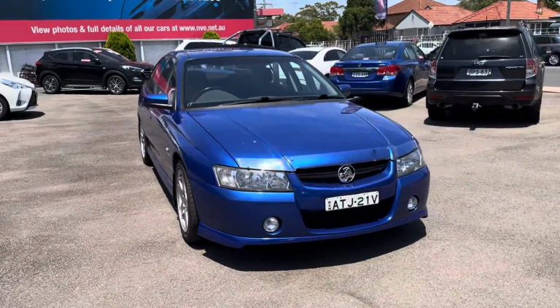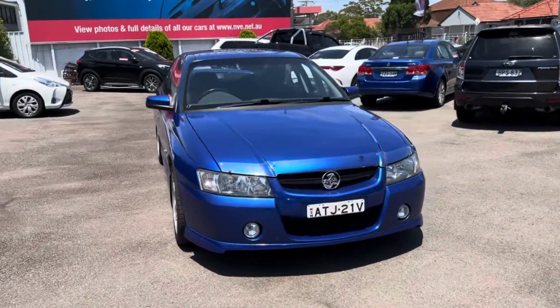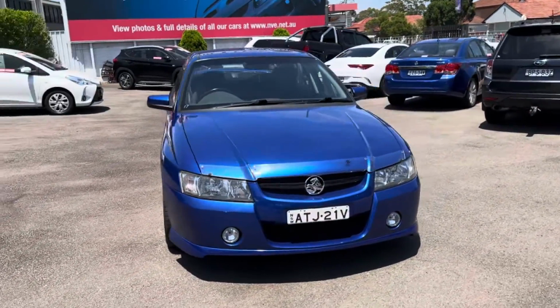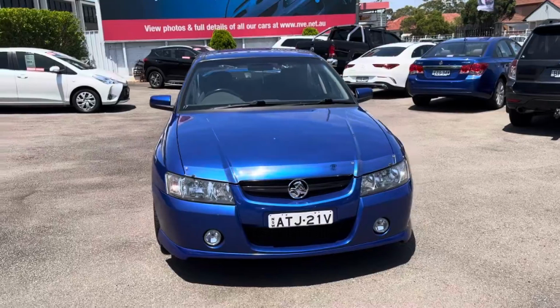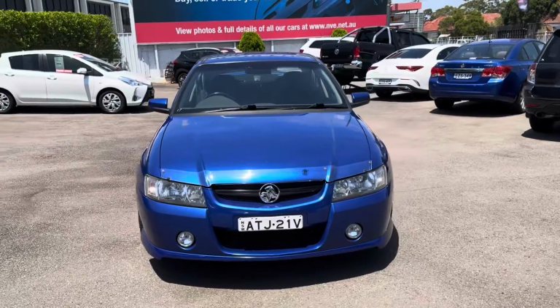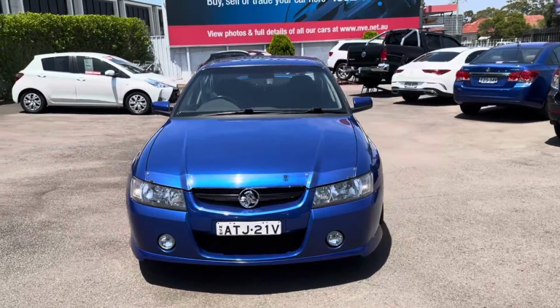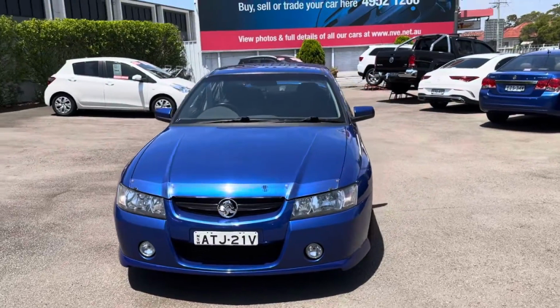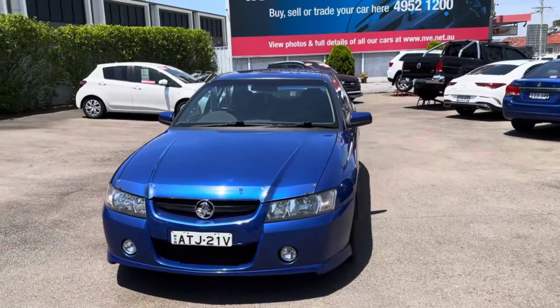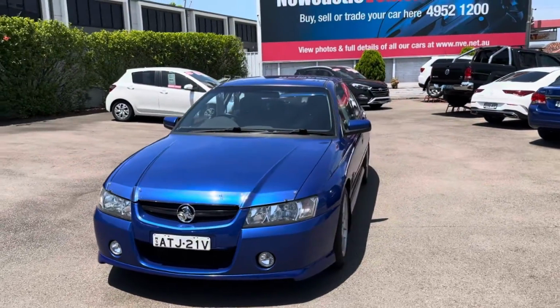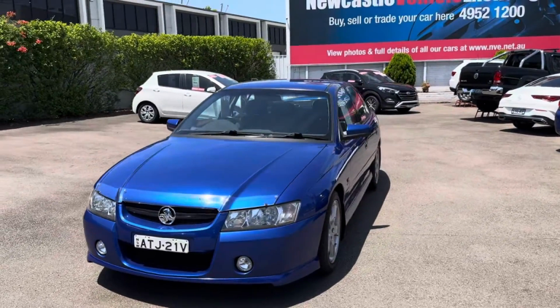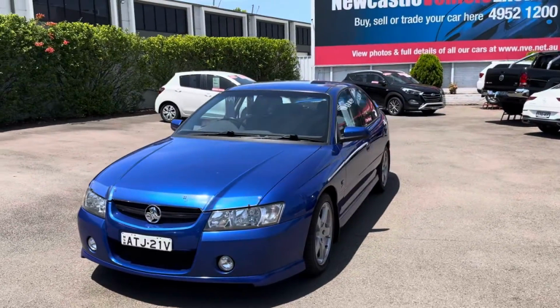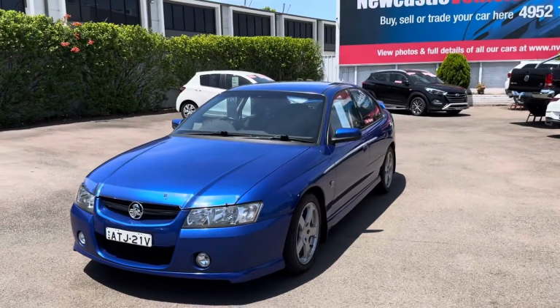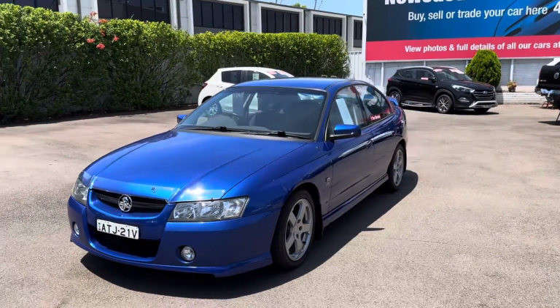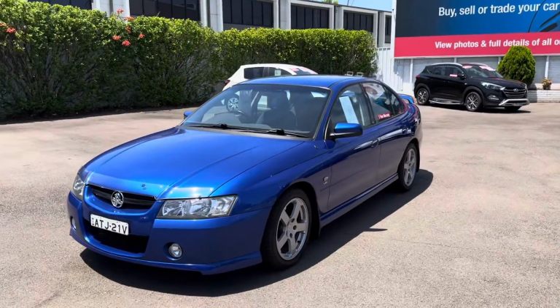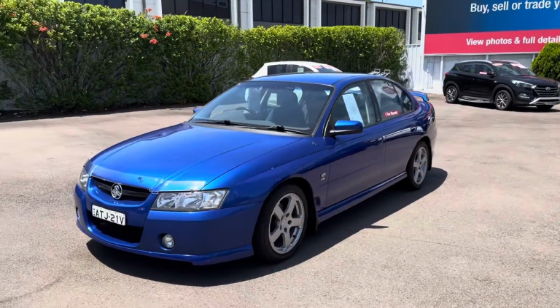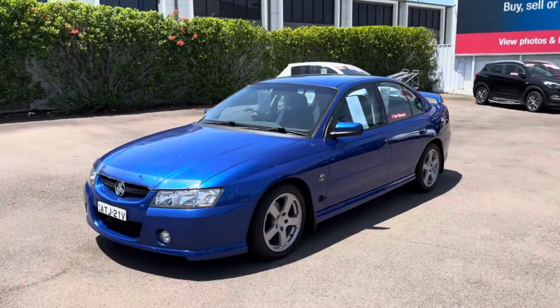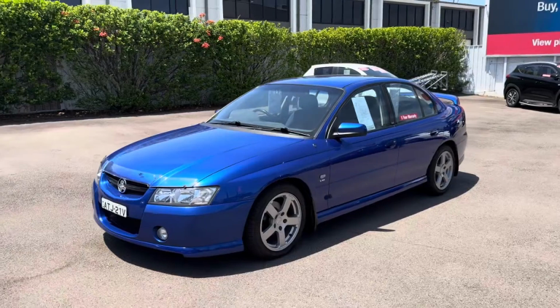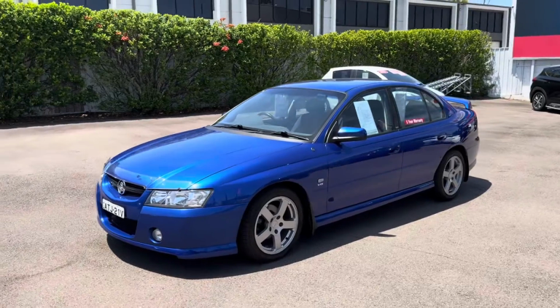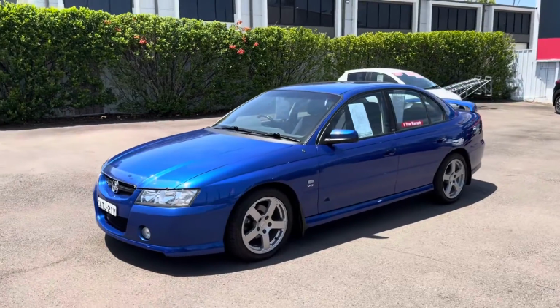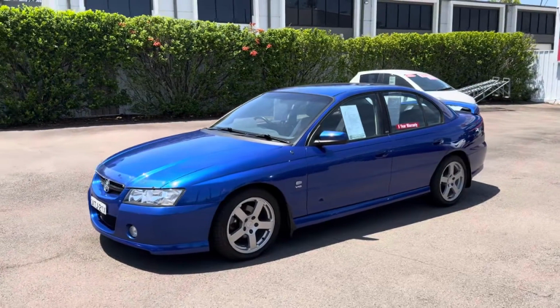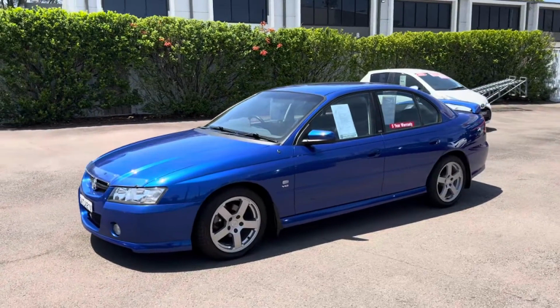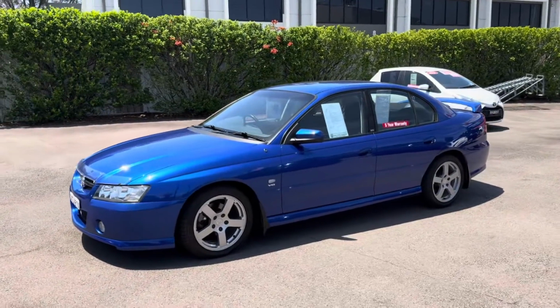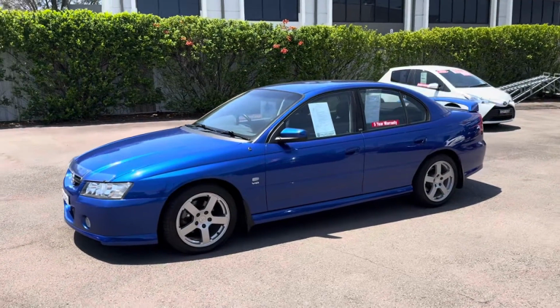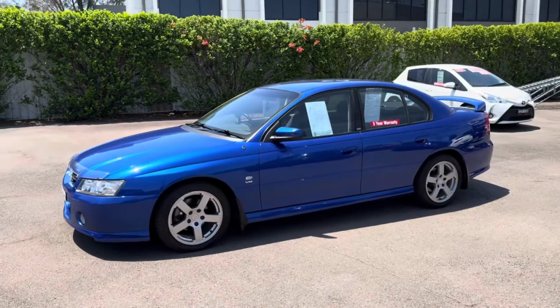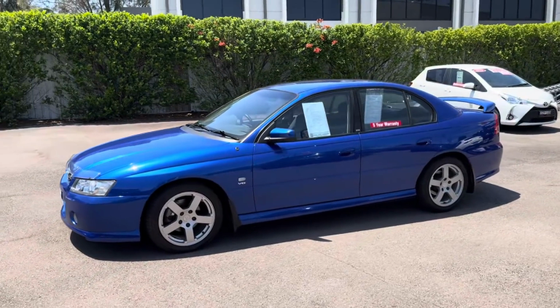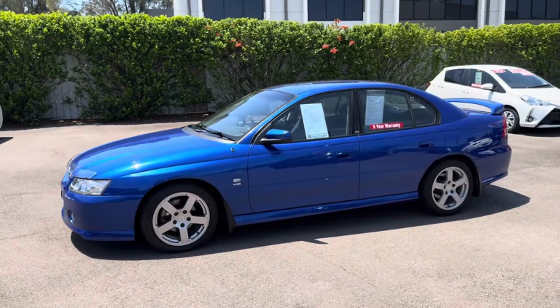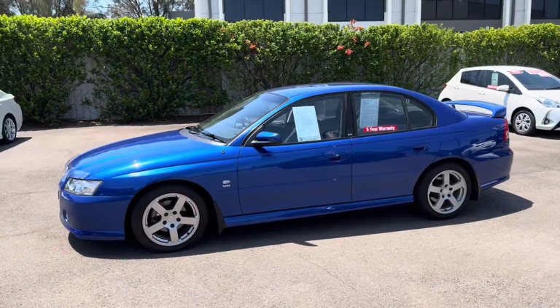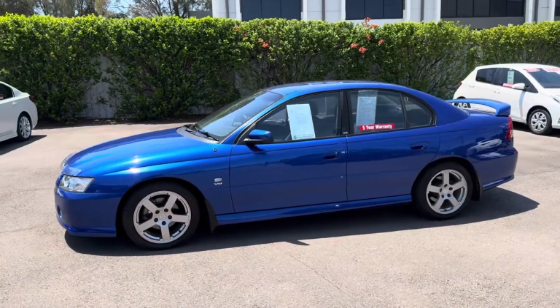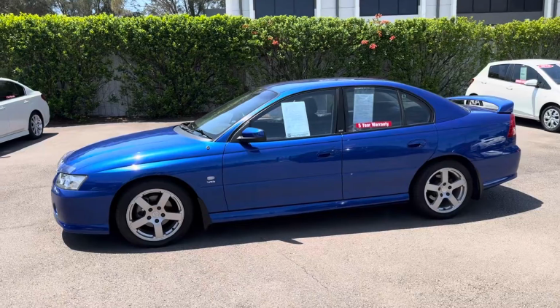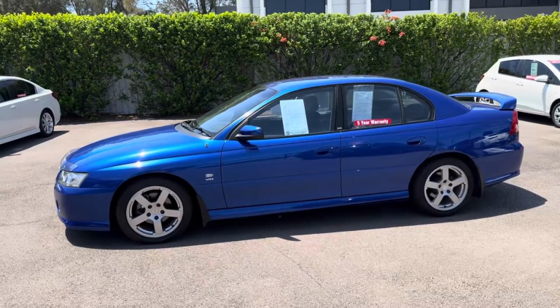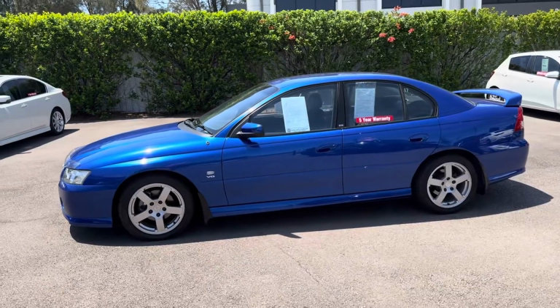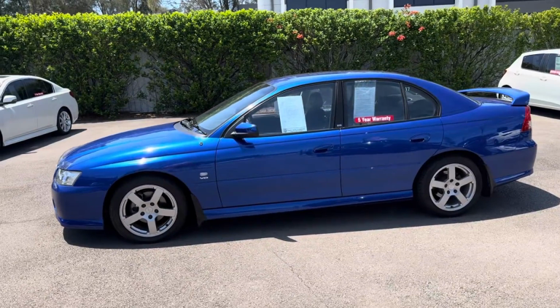I've taken it for a drive. I used to drive these when they were new. I can tell you, this car drives like it's done 40,000 Ks. It's tight. There's no squeaks or rattles. The gearbox is great. Clutch is great. I can't fault the car.